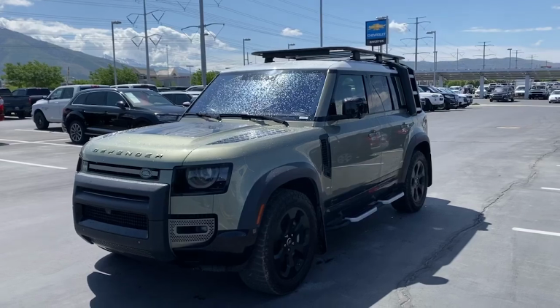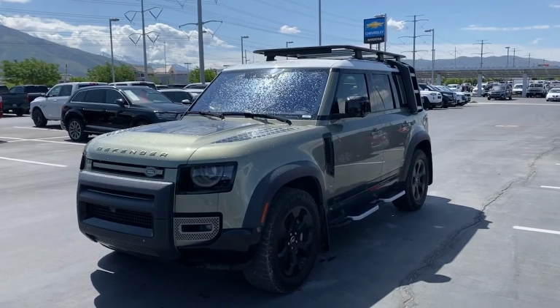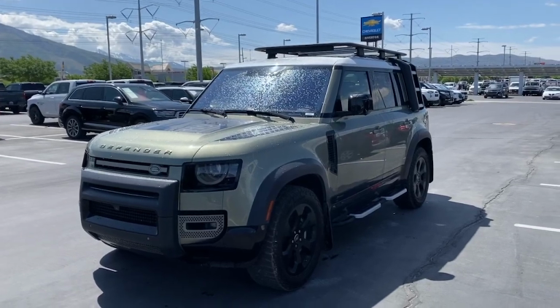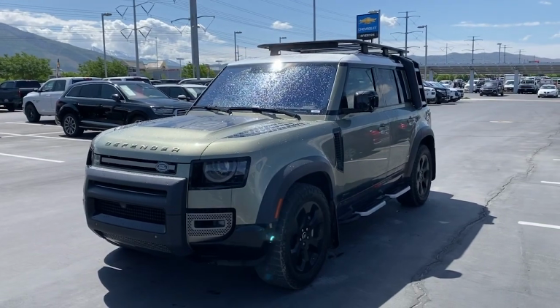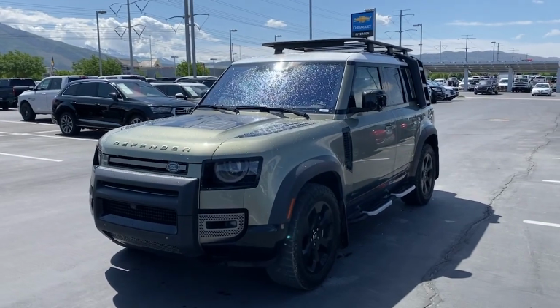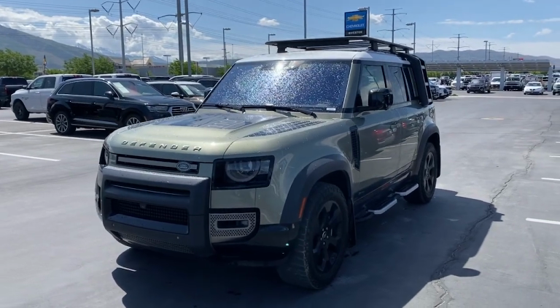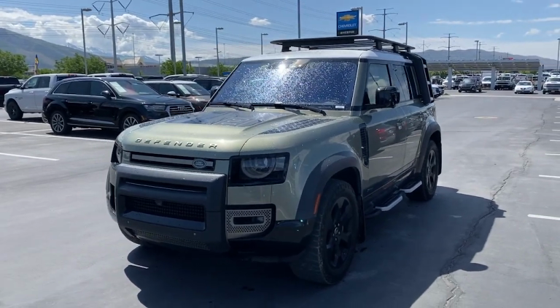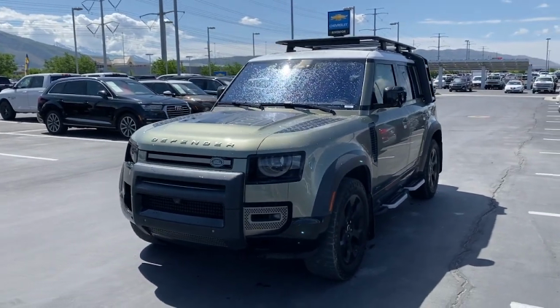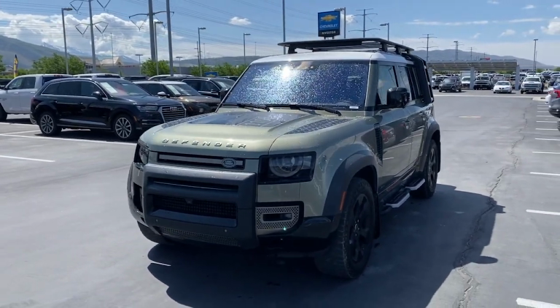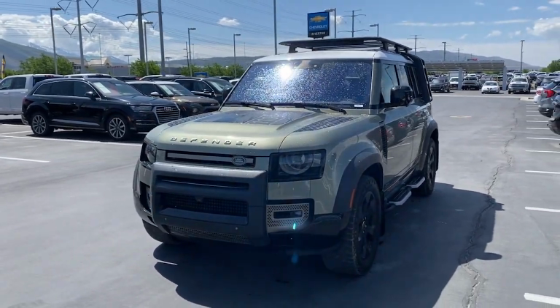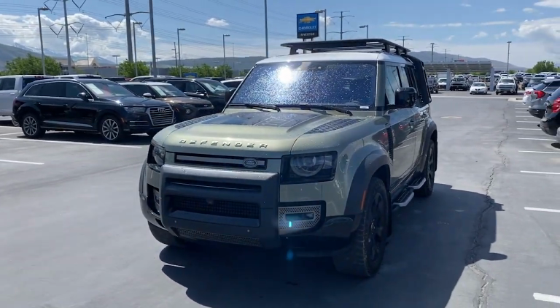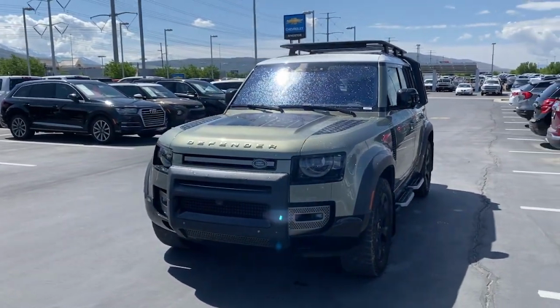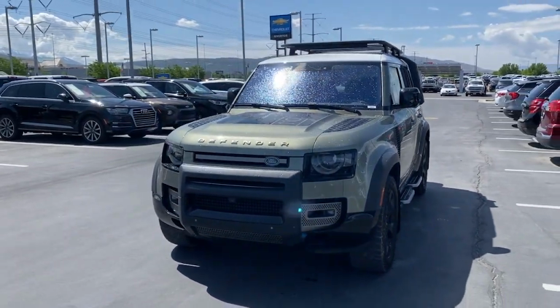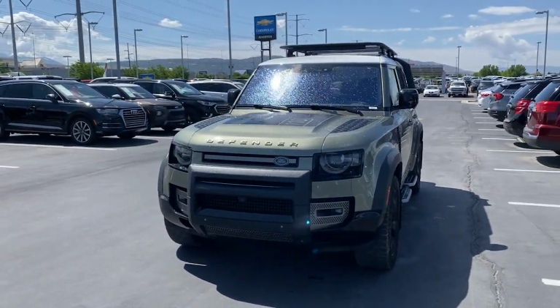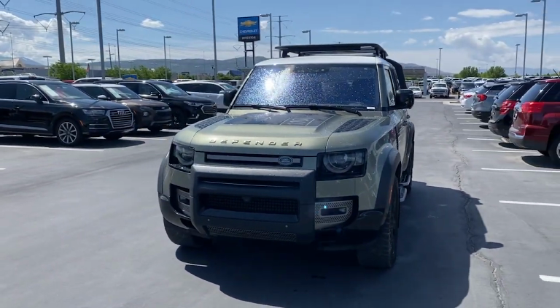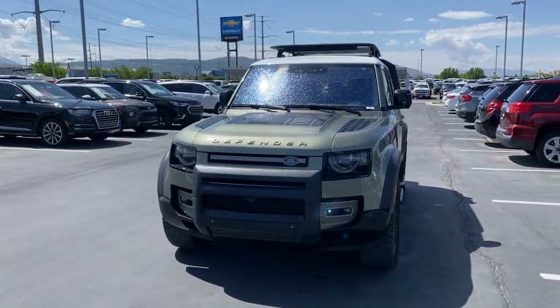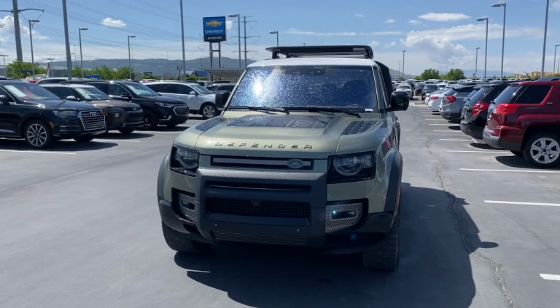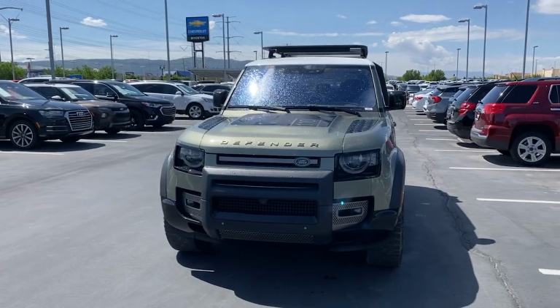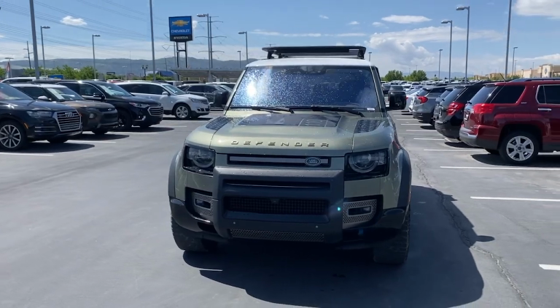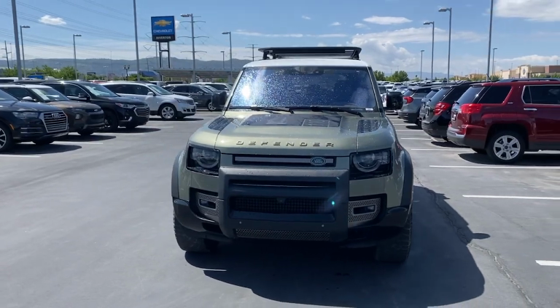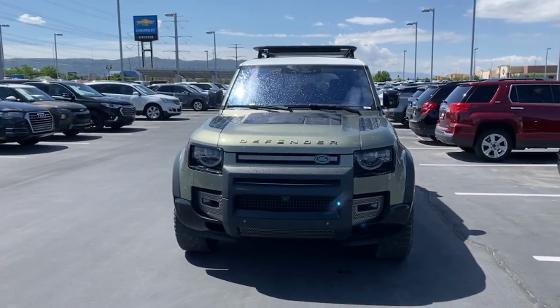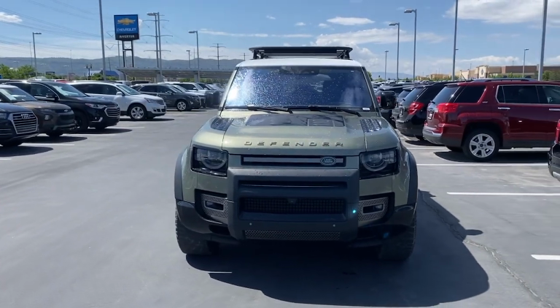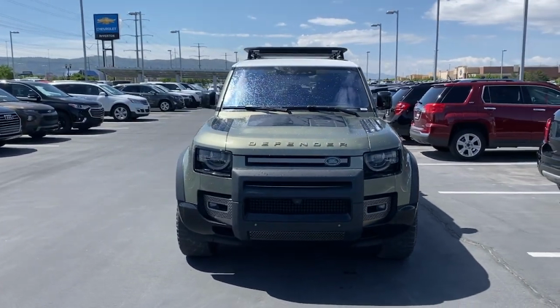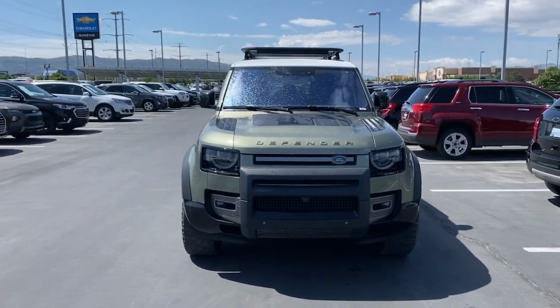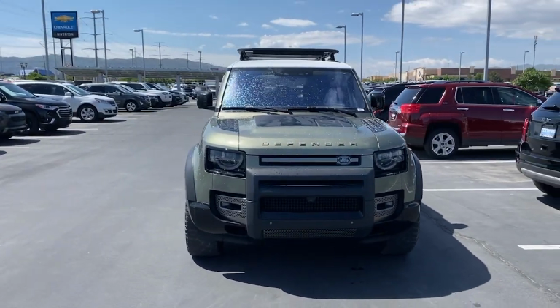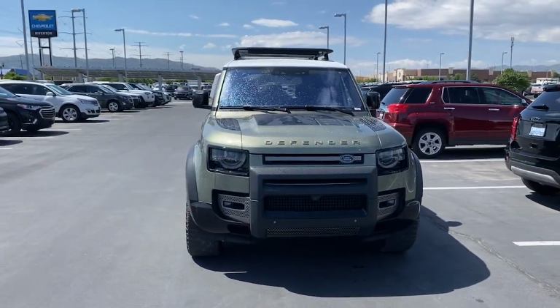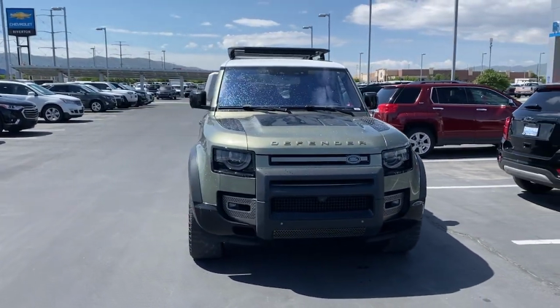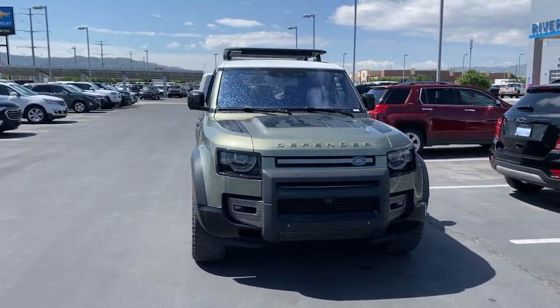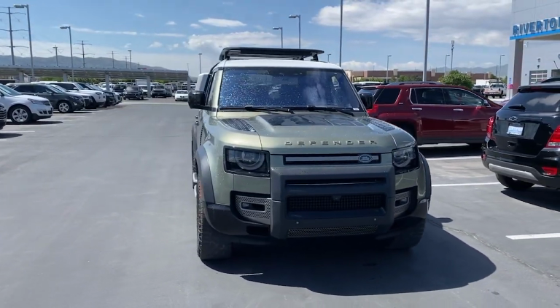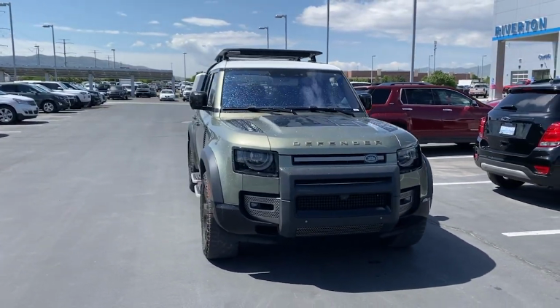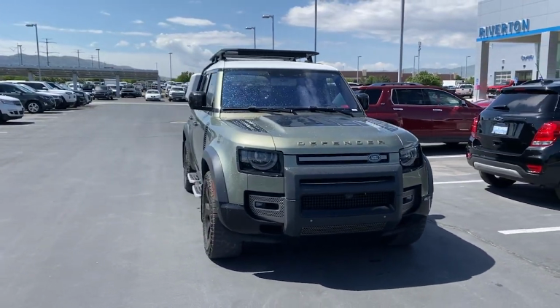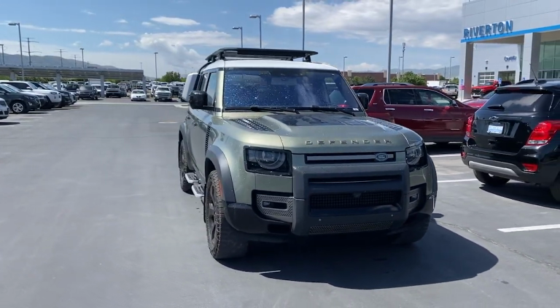You will love the features of this 2021 Land Rover Defender. With less than 20,000 miles on the odometer, this vehicle stands out from the rest.